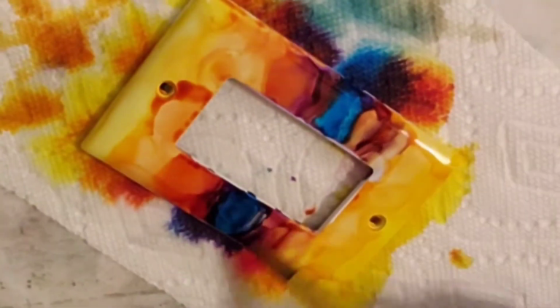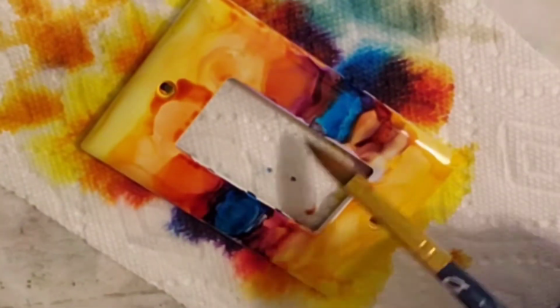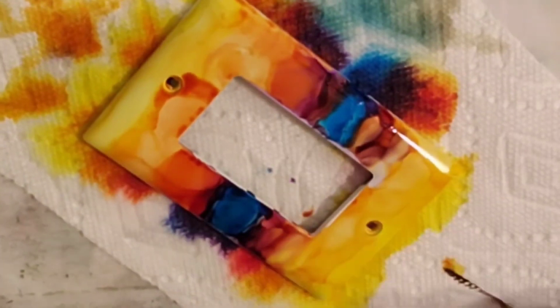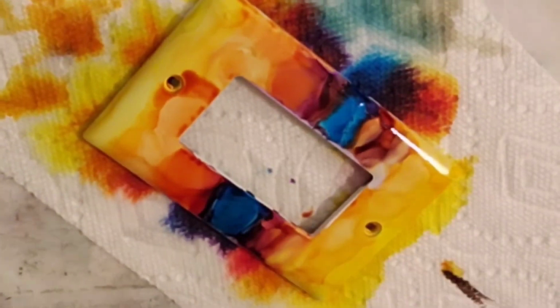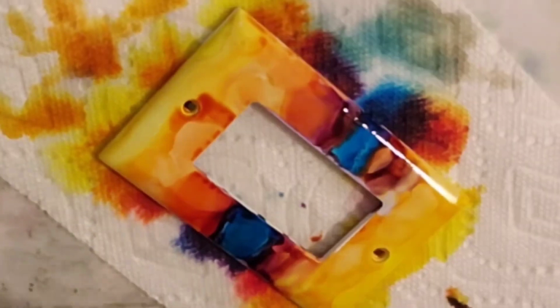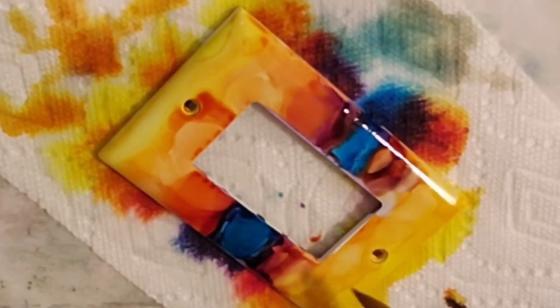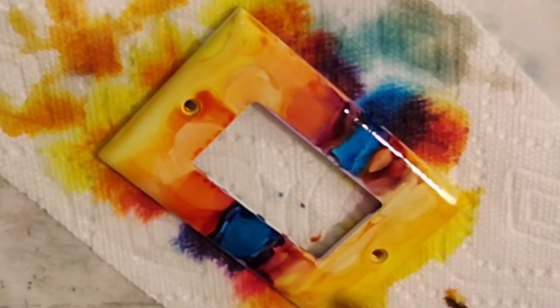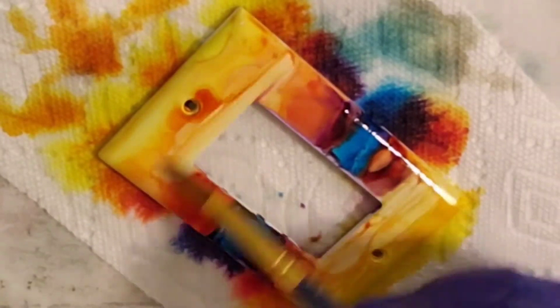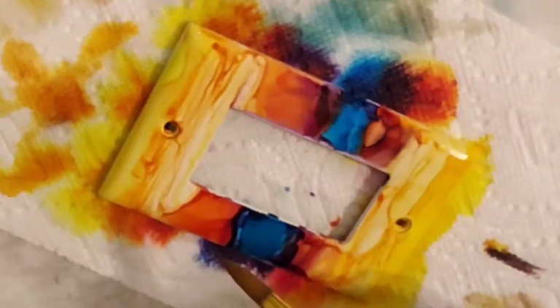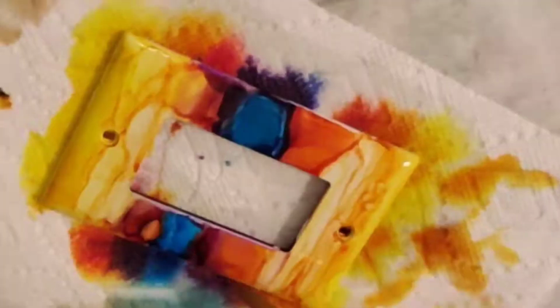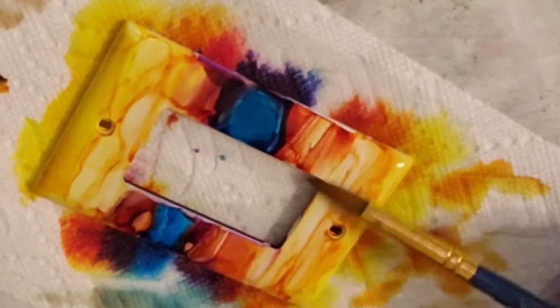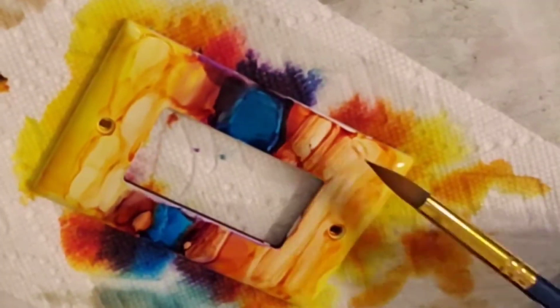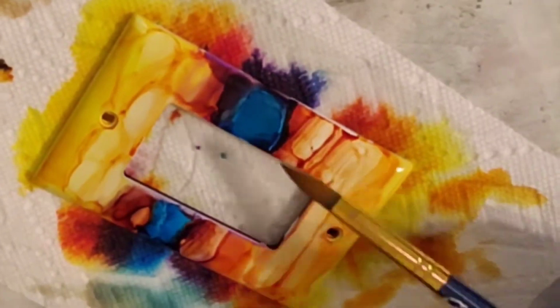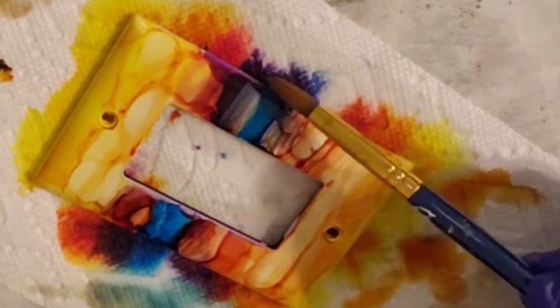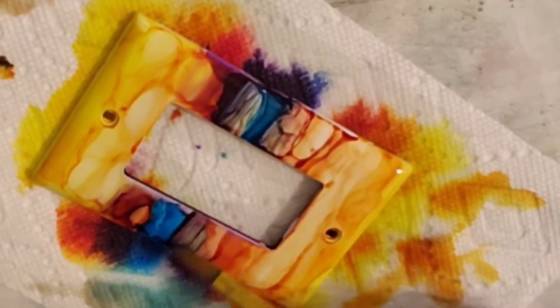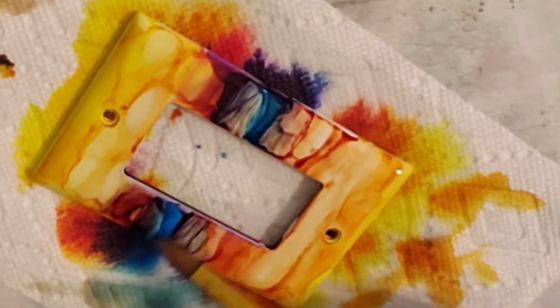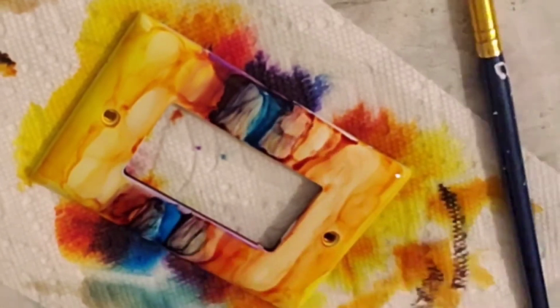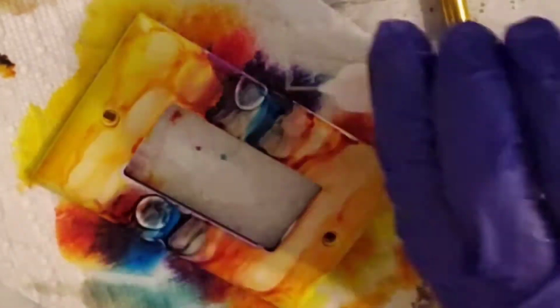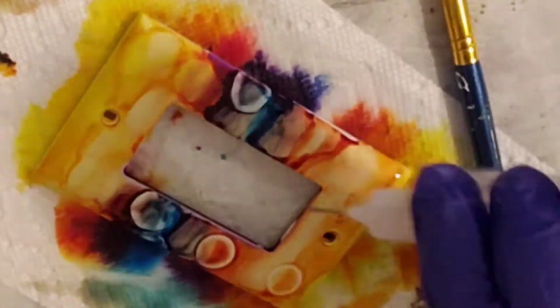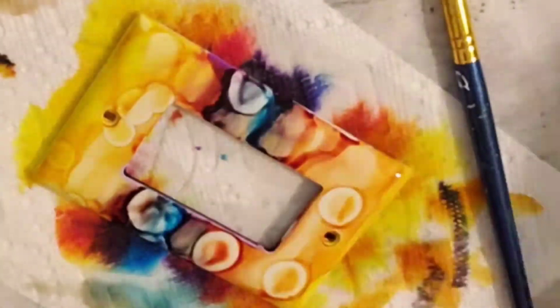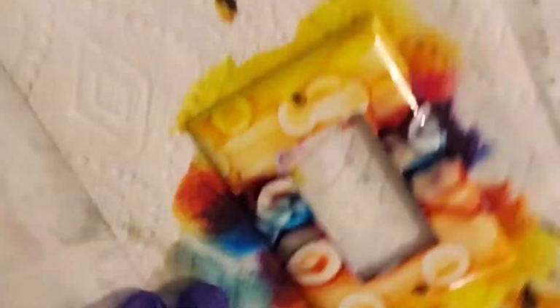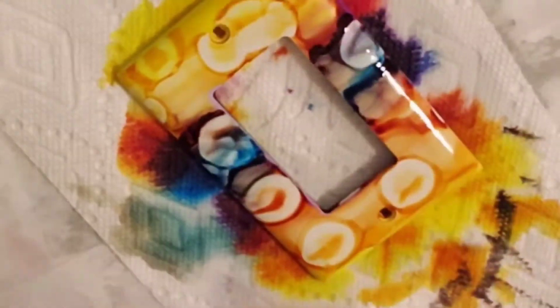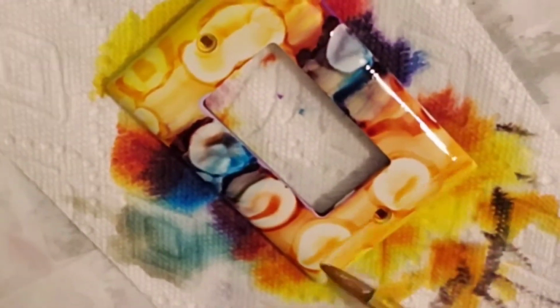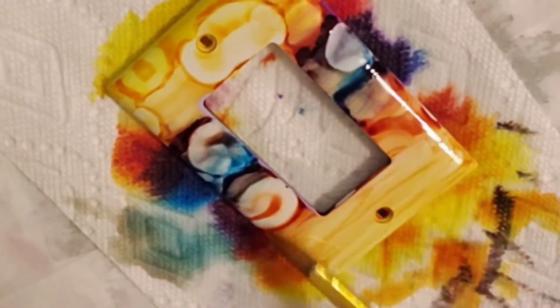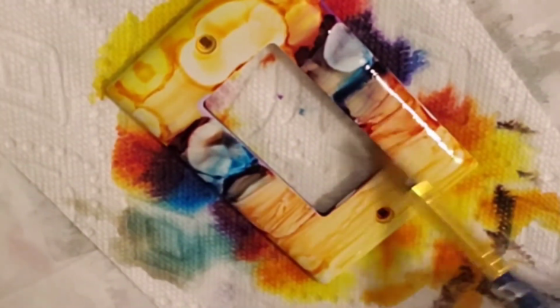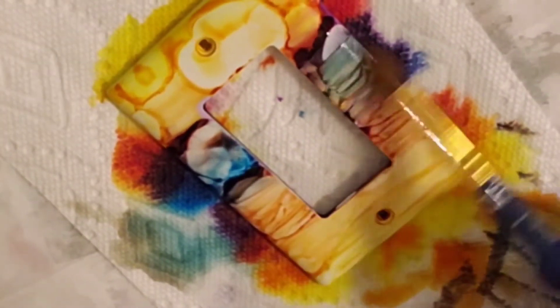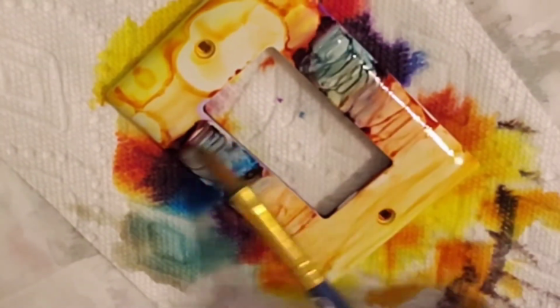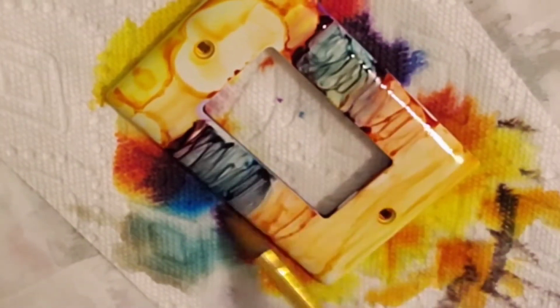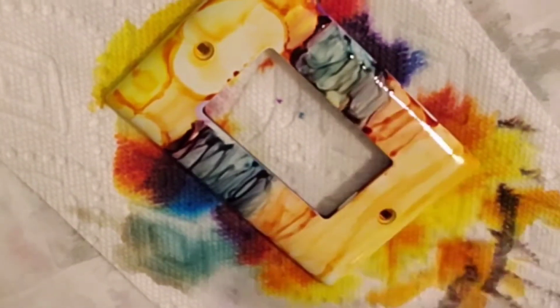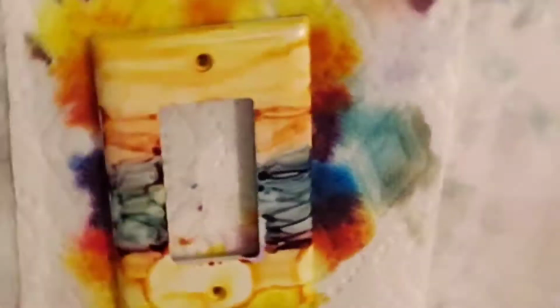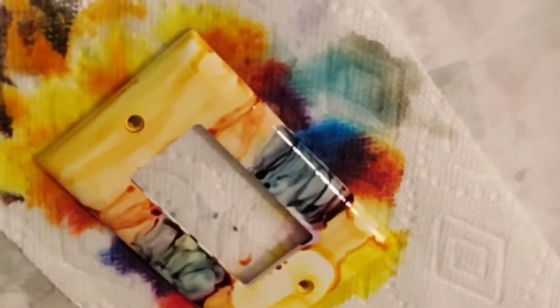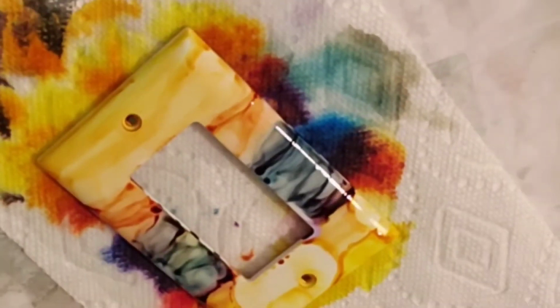I'm just kind of blending the colors into each other, trying to get some good effects. Added some more alcohol.